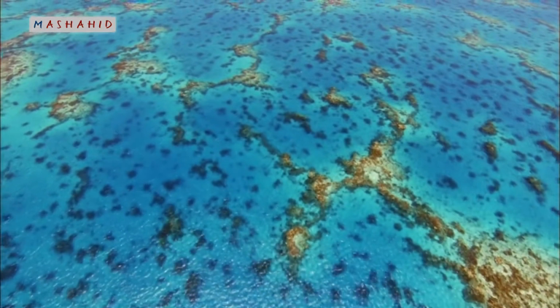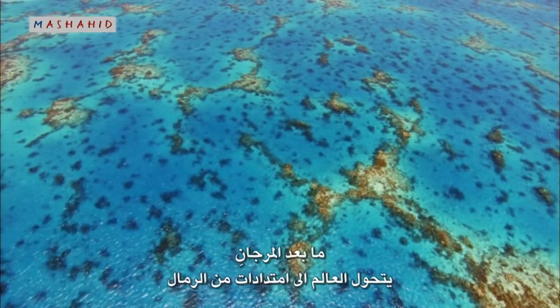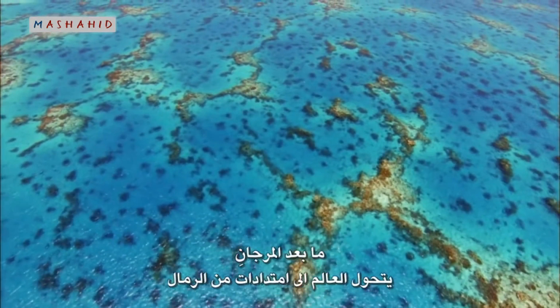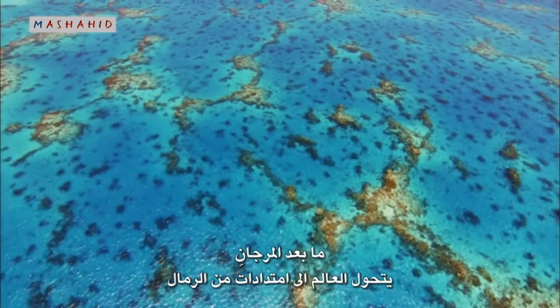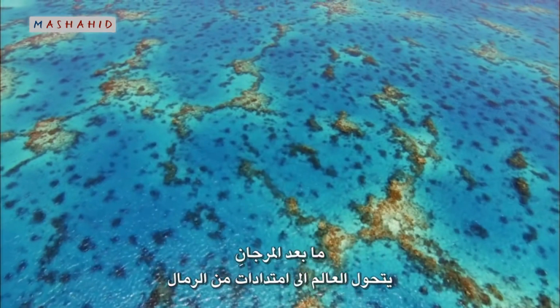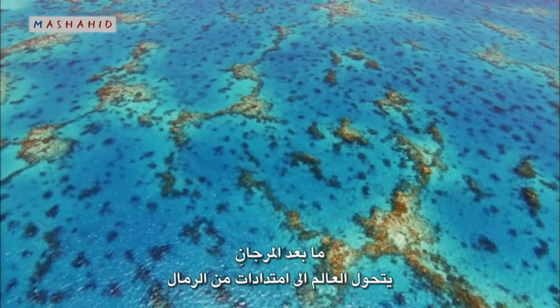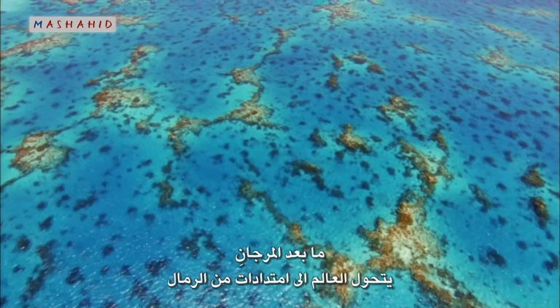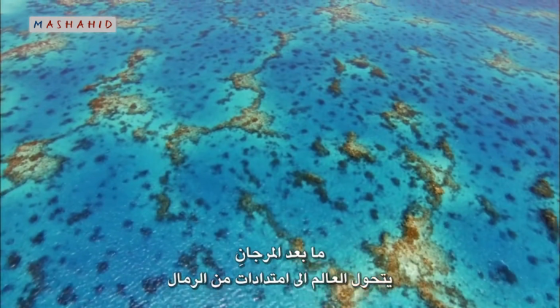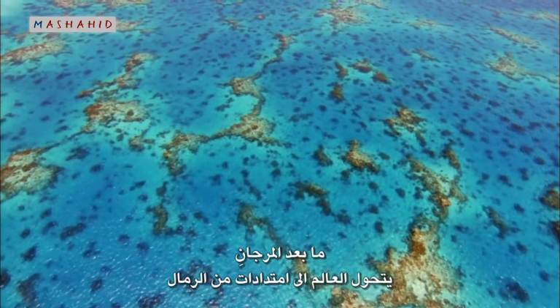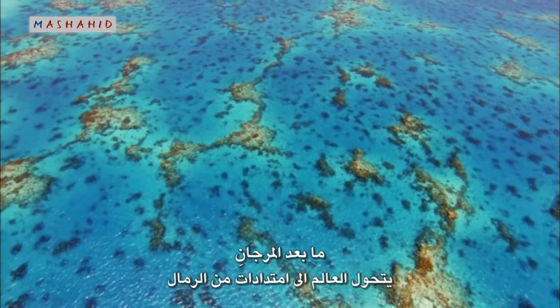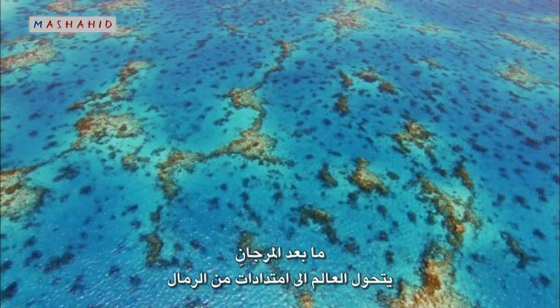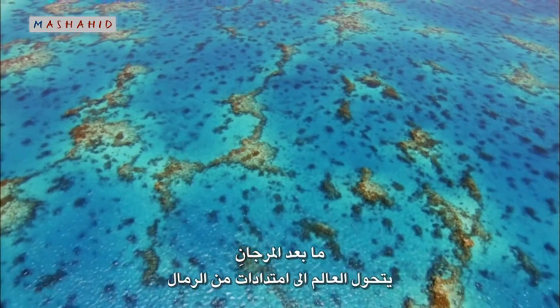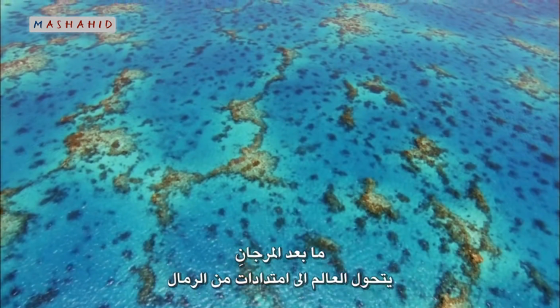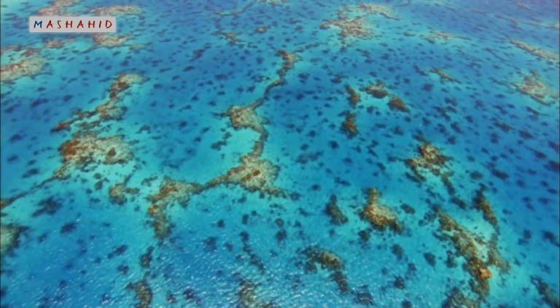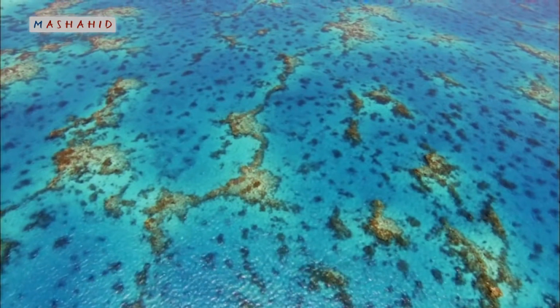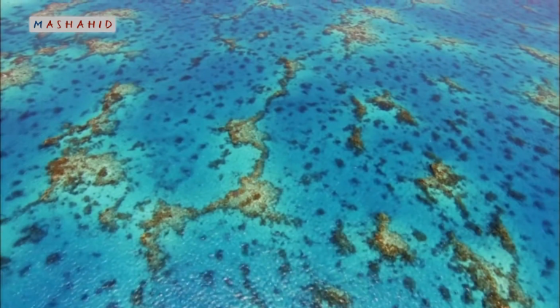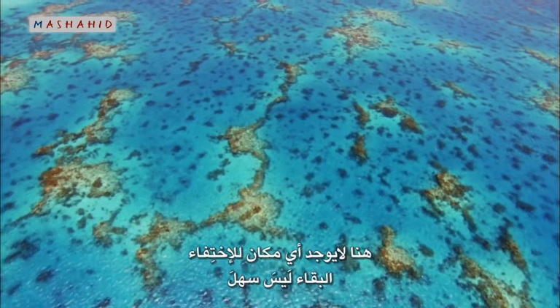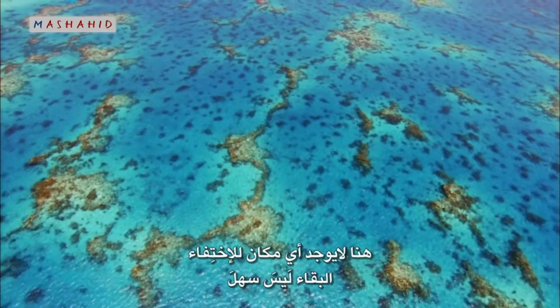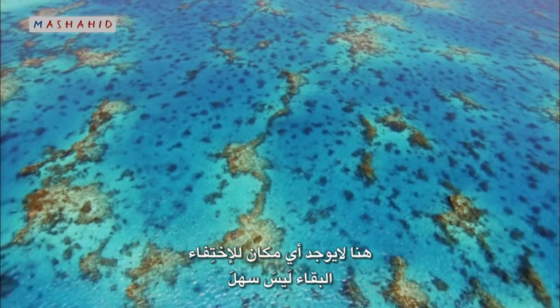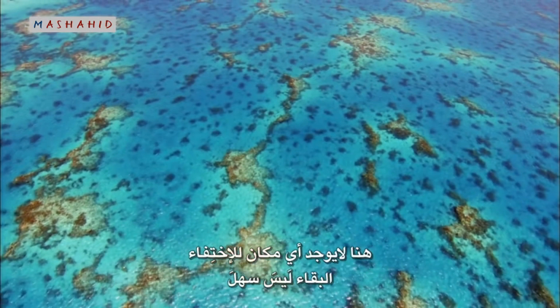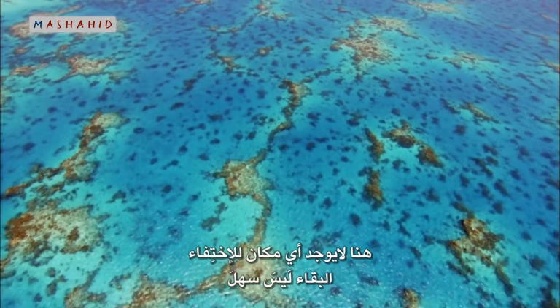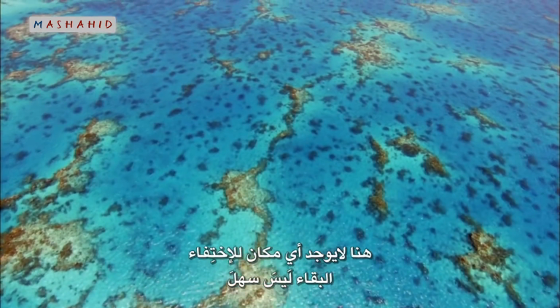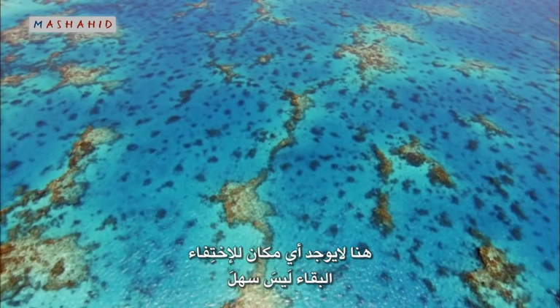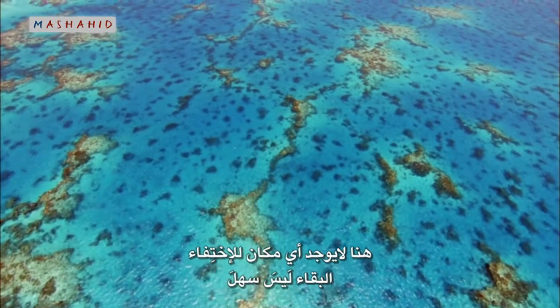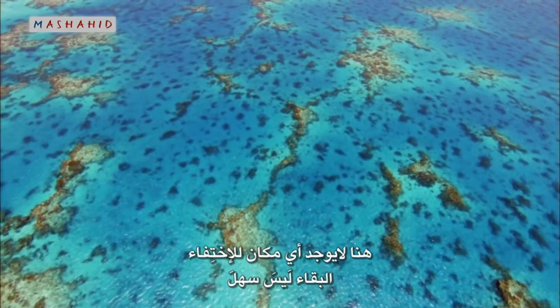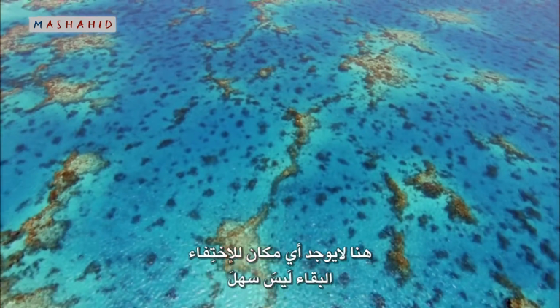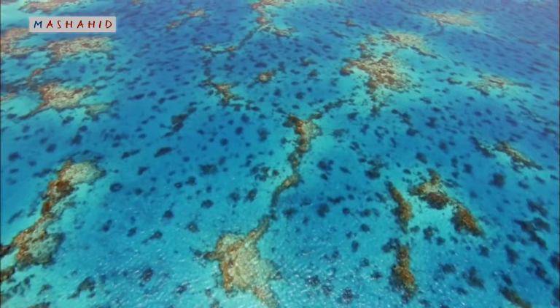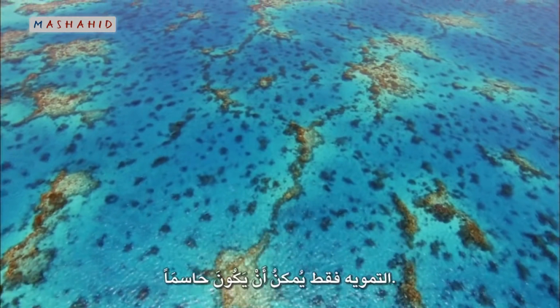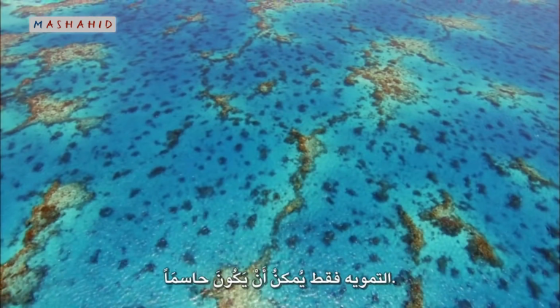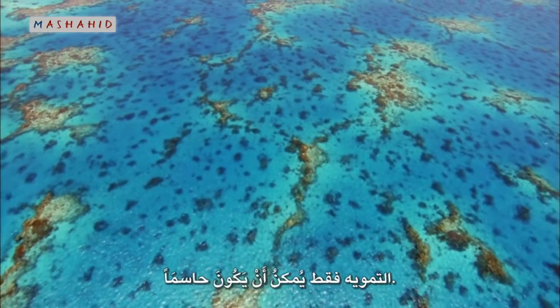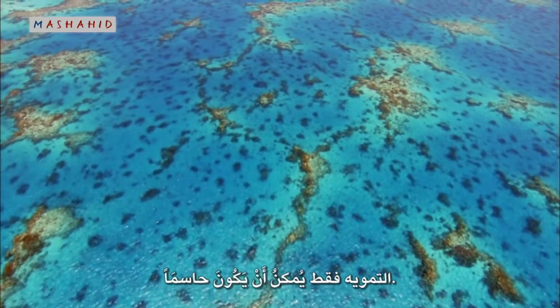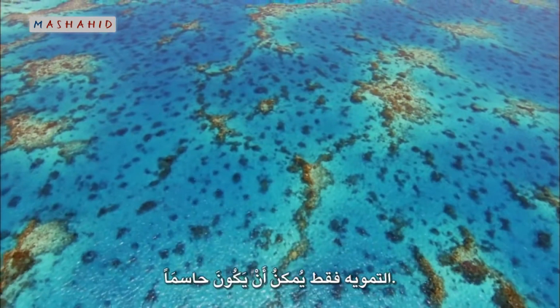Beyond the coral stretches a world of shifting sand. Out there with nowhere to hide, survival is not easy, and camouflage can be crucial.